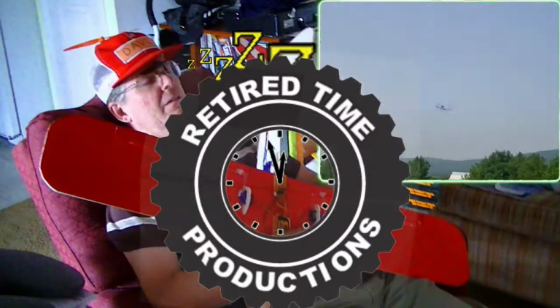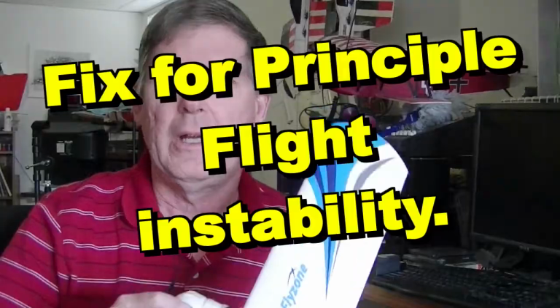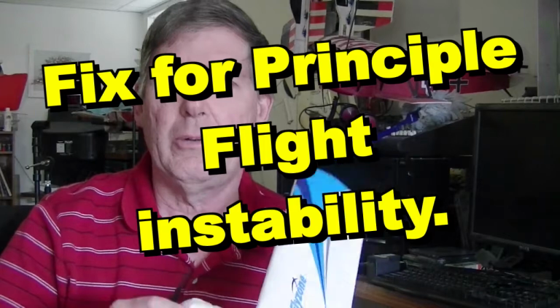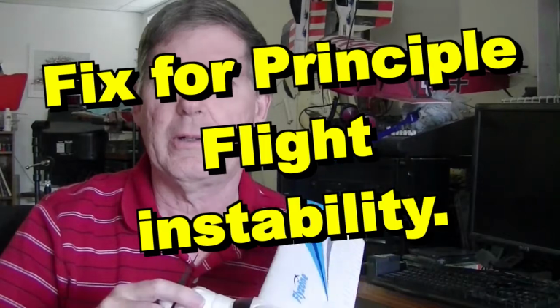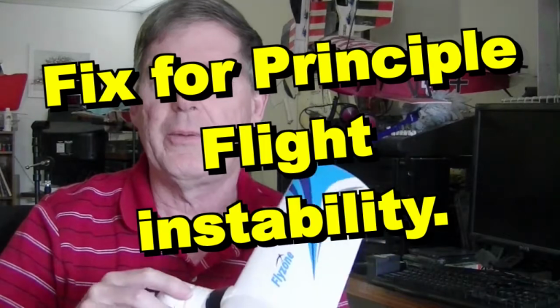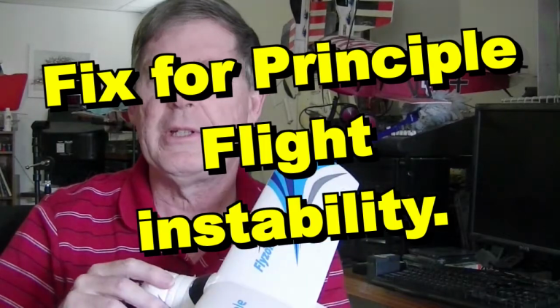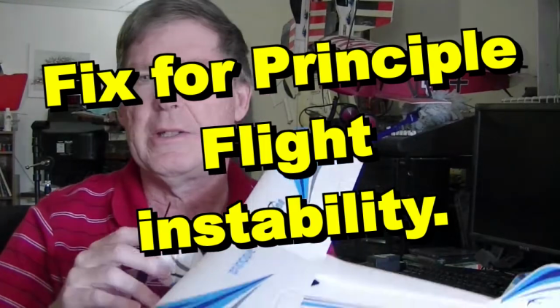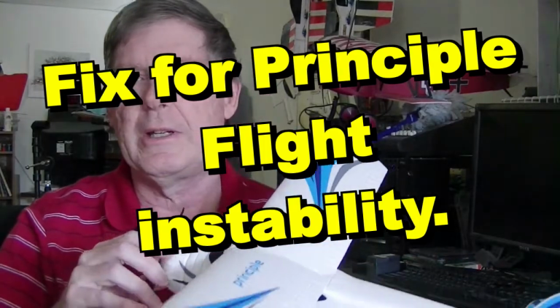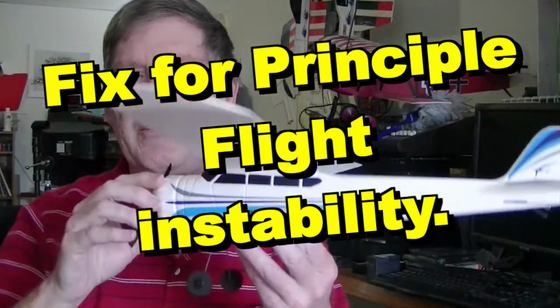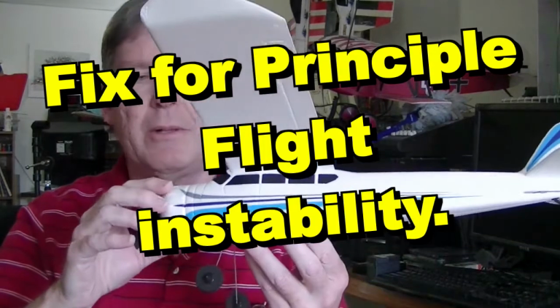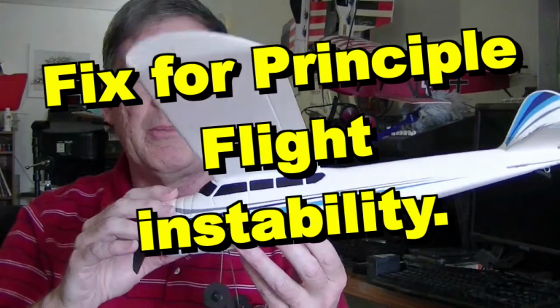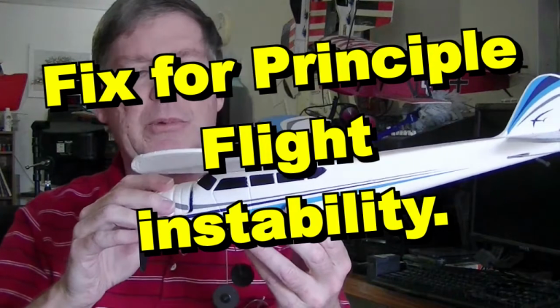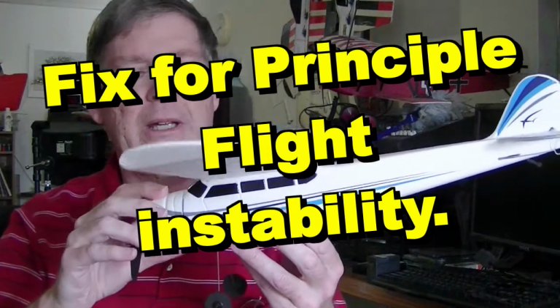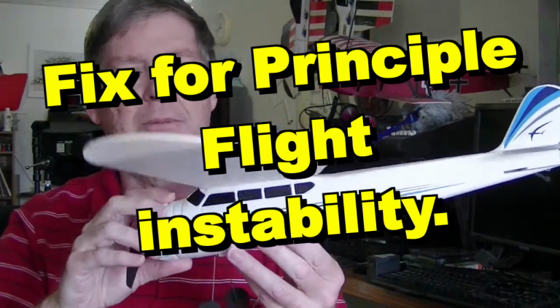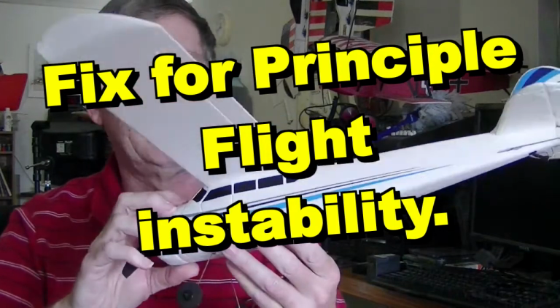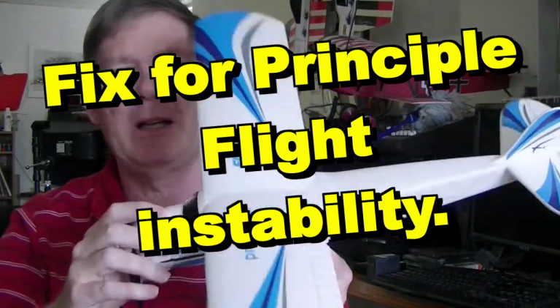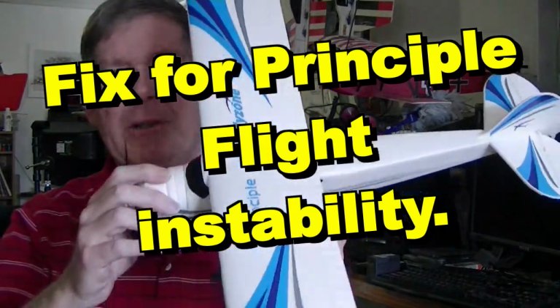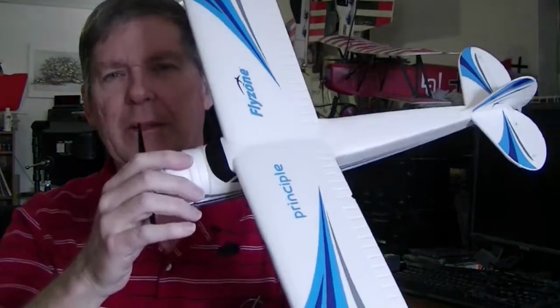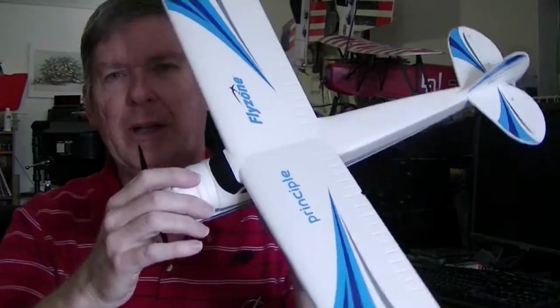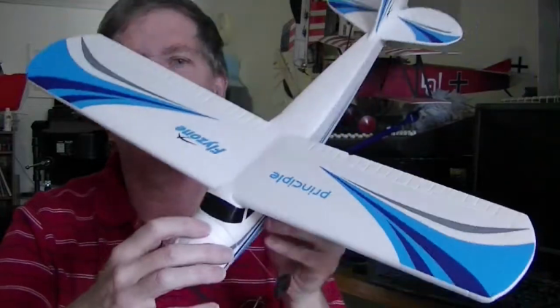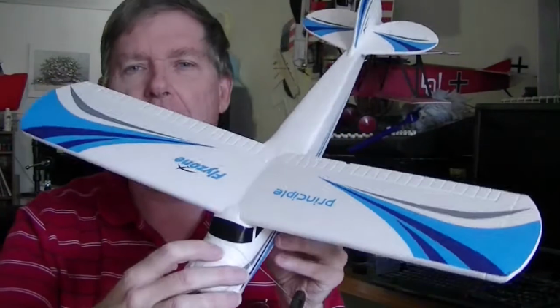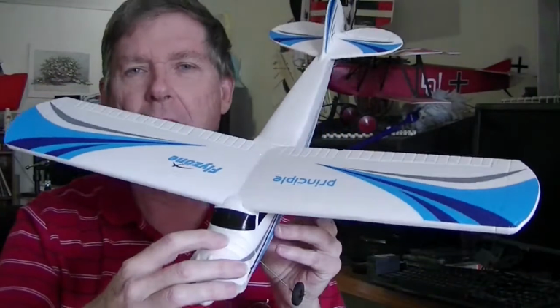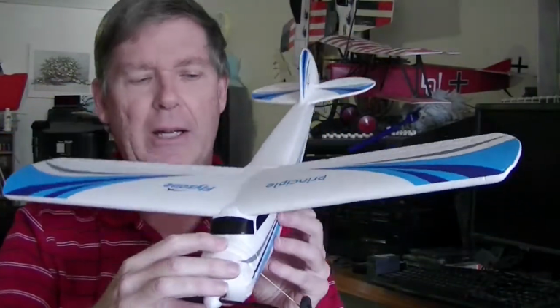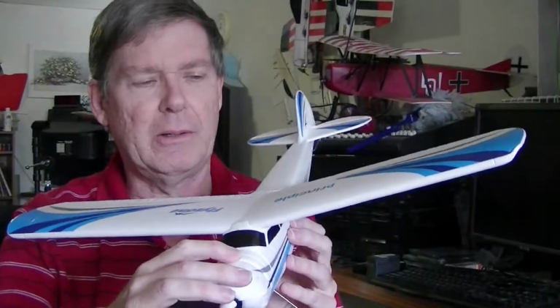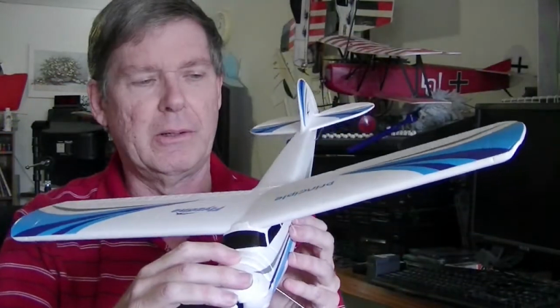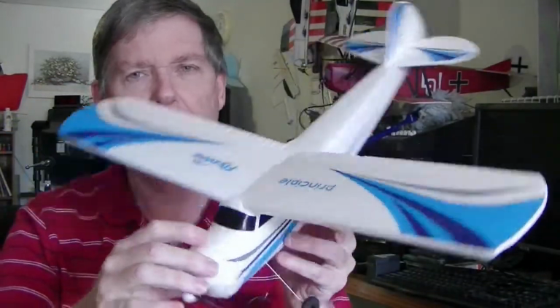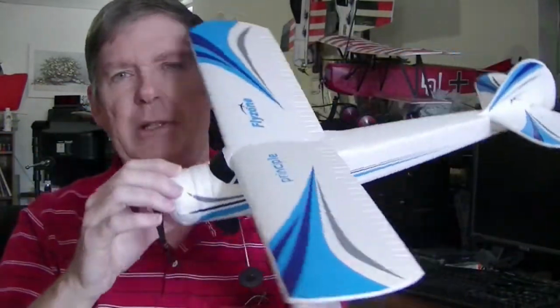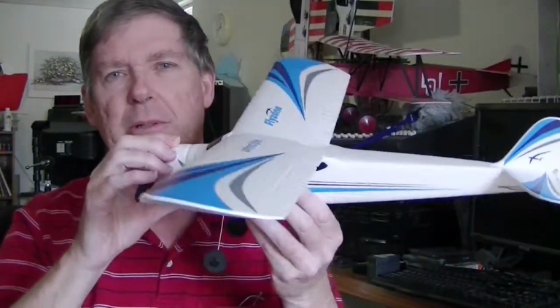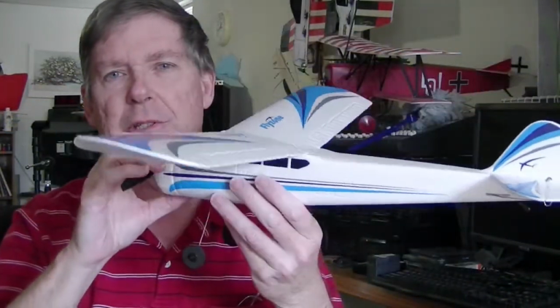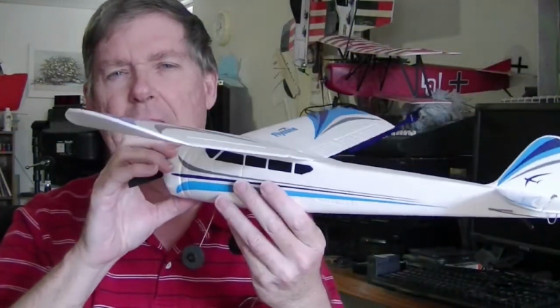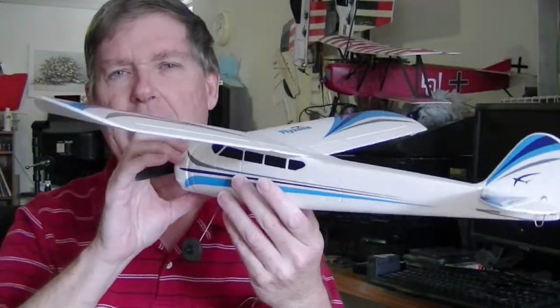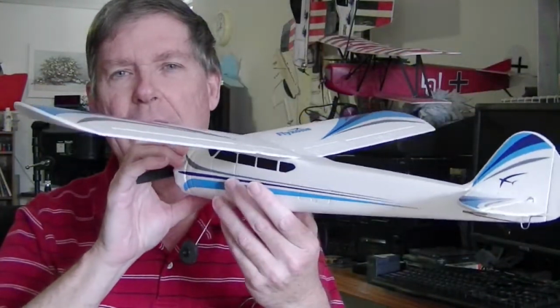Hello AirCore enthusiasts. I have here the principal plane from FlyZone — the FlyZone AirCore Principal, which is the high wing model.